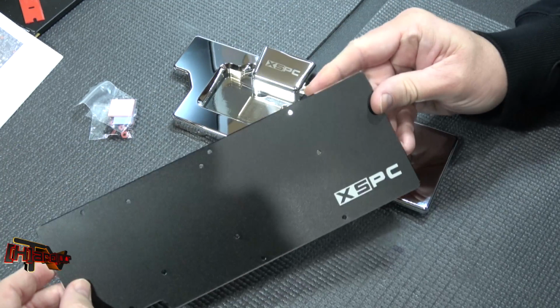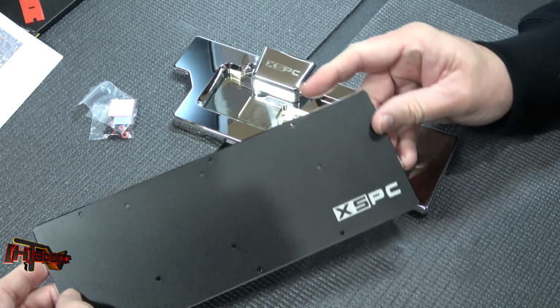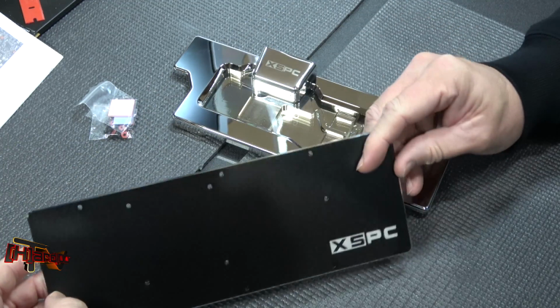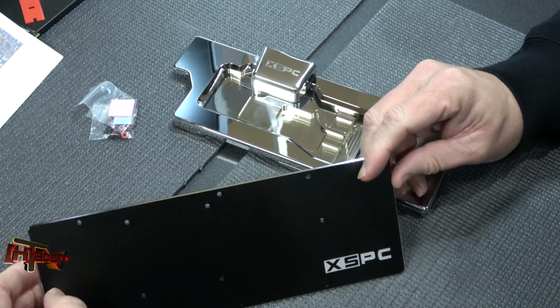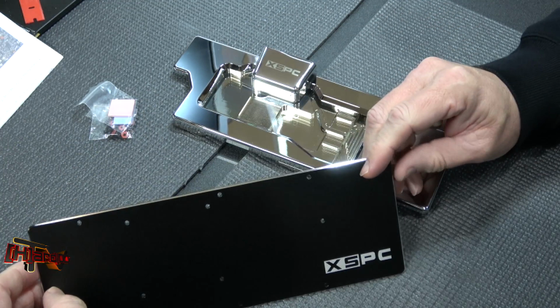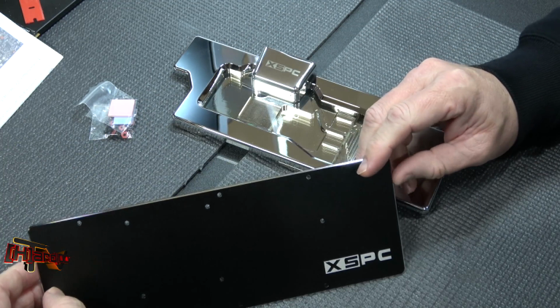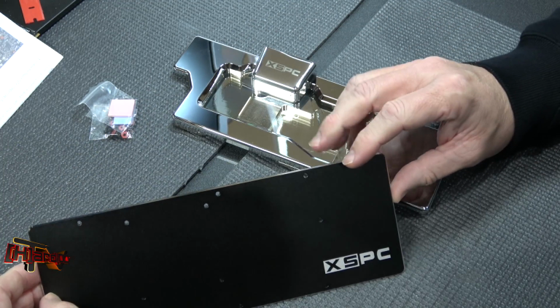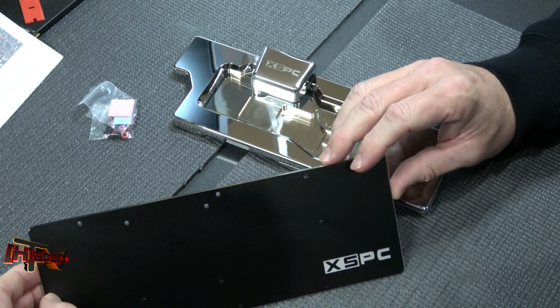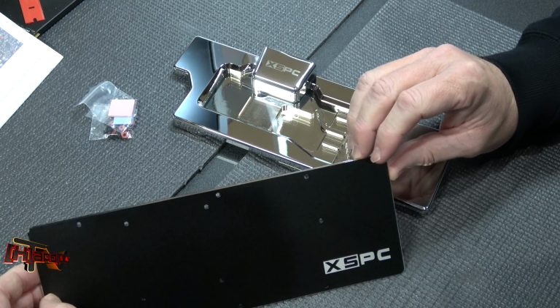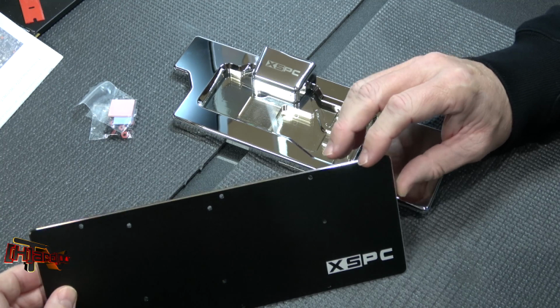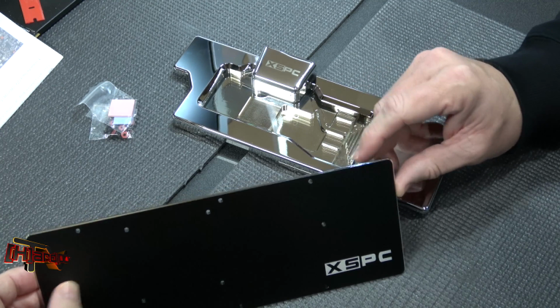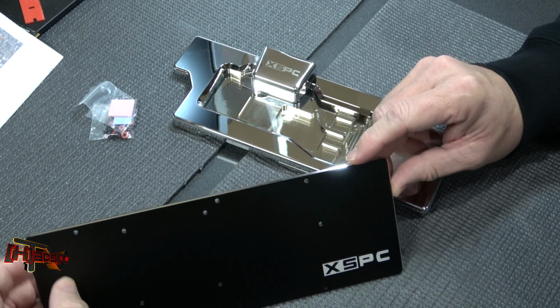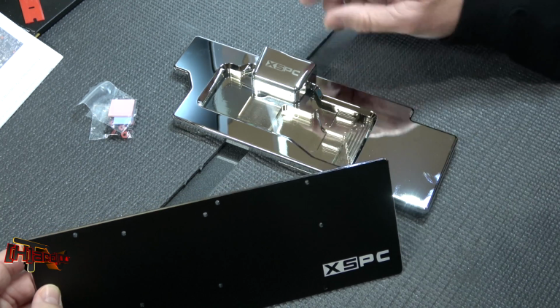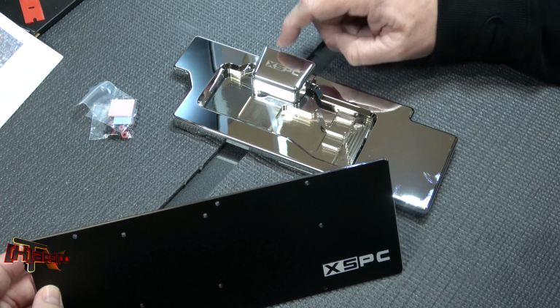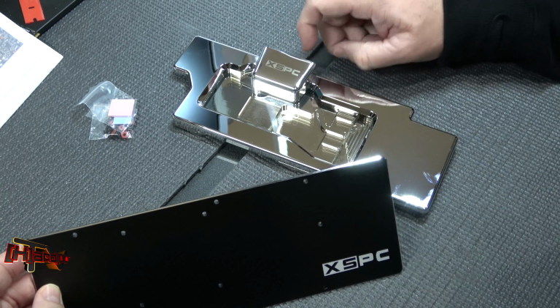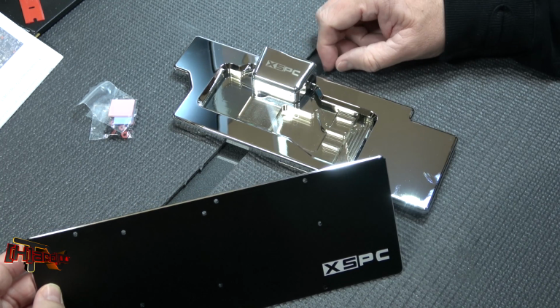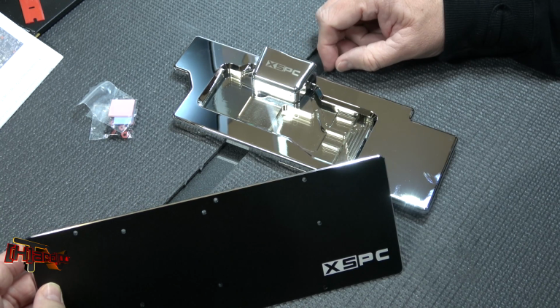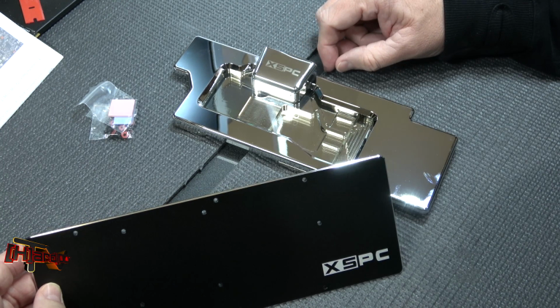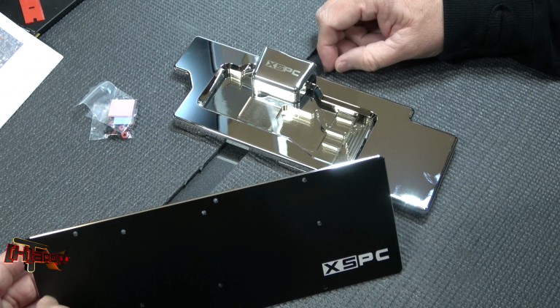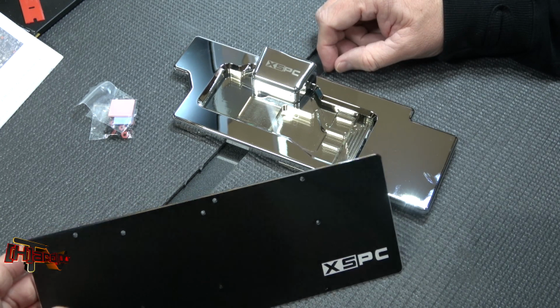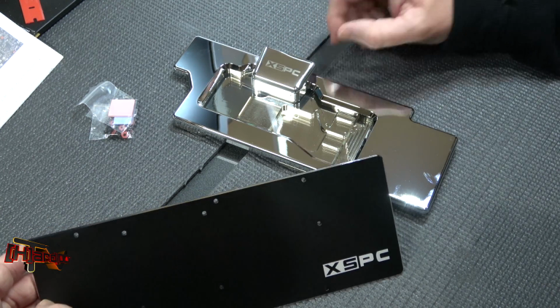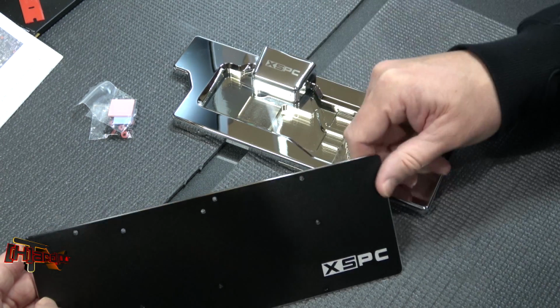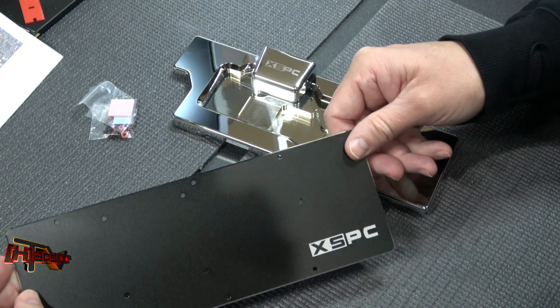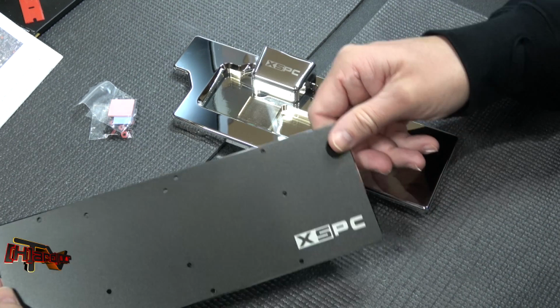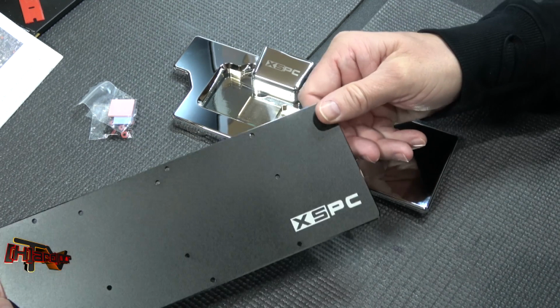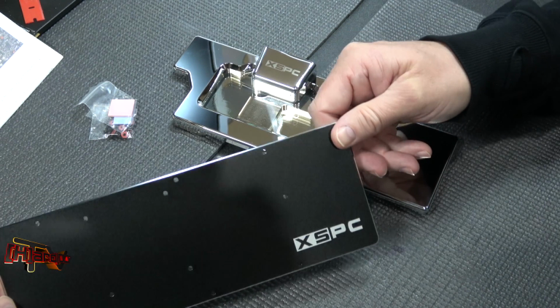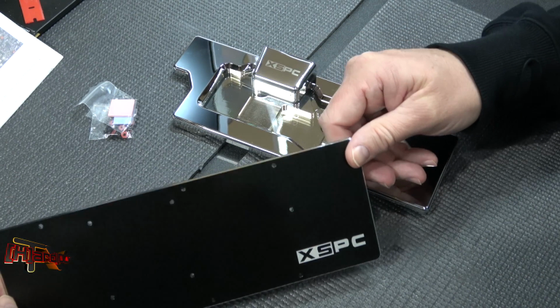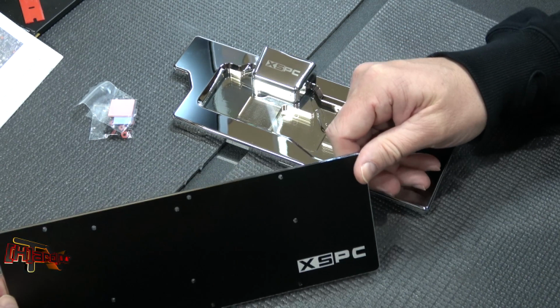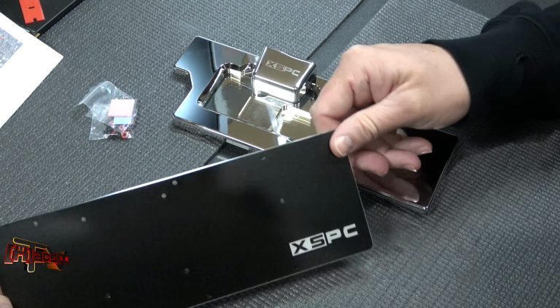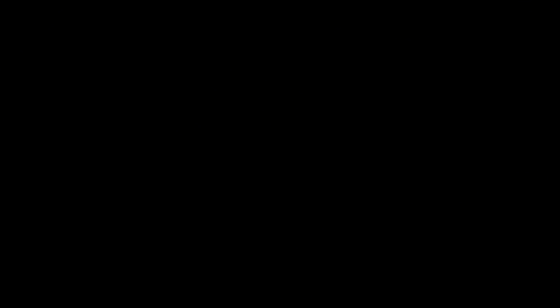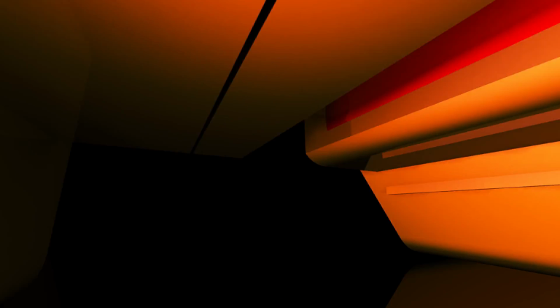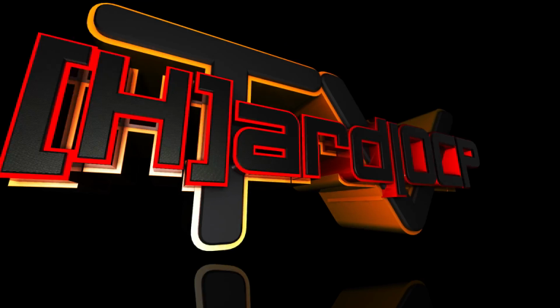Alright guys, so we're going to be working on that this week. This is the Razer Water Block from XSPC for the GTX 1080 Ti. This is Kyle Bennett with HardOCP. Thank you.